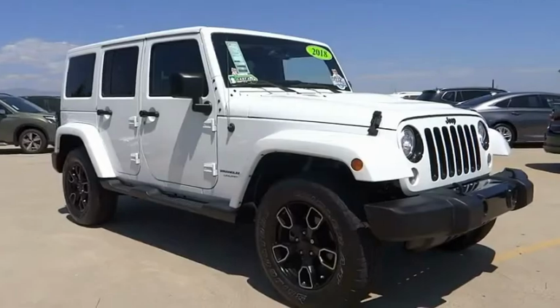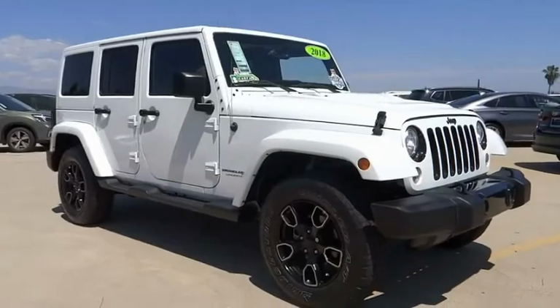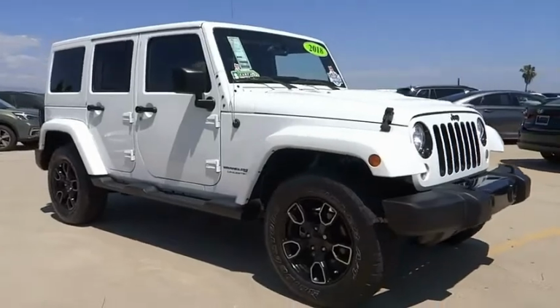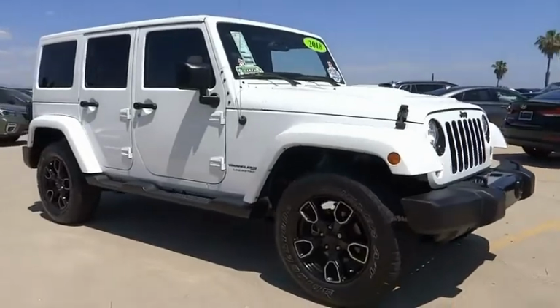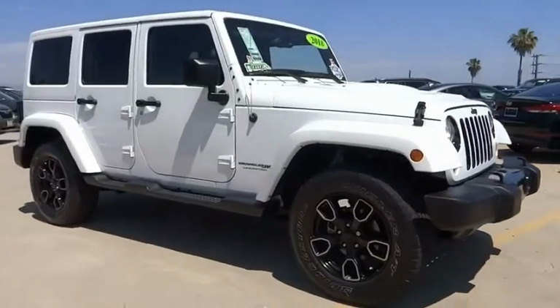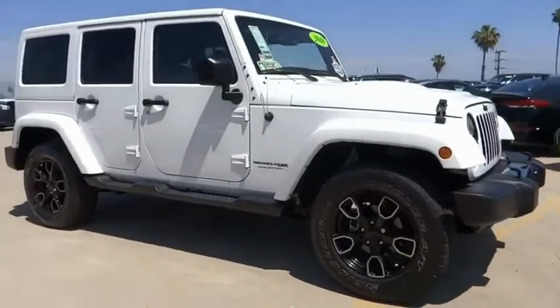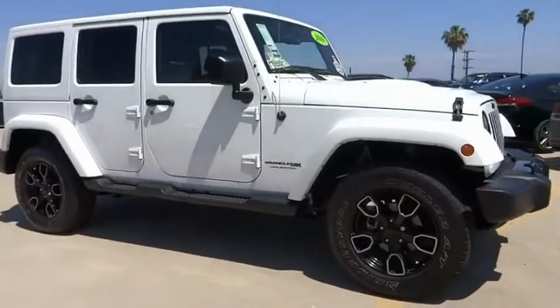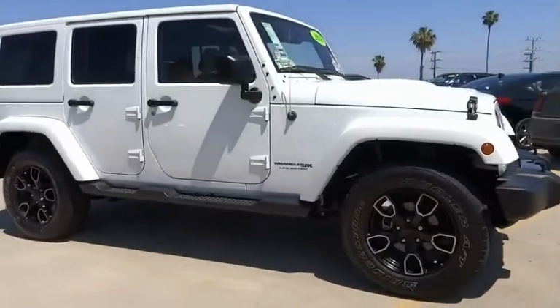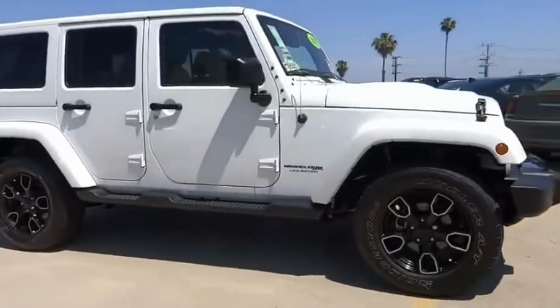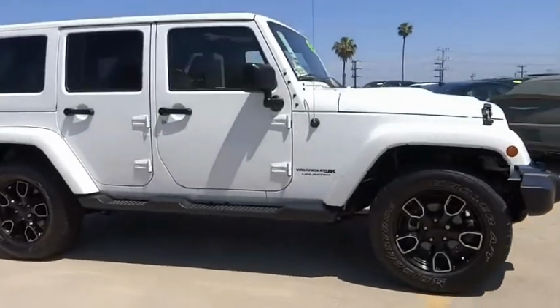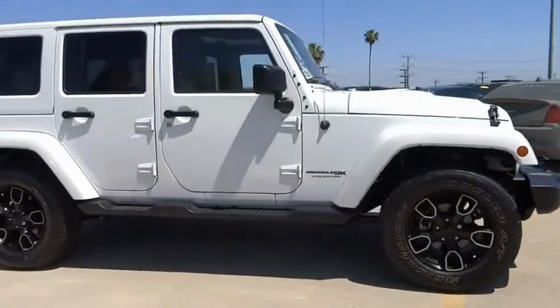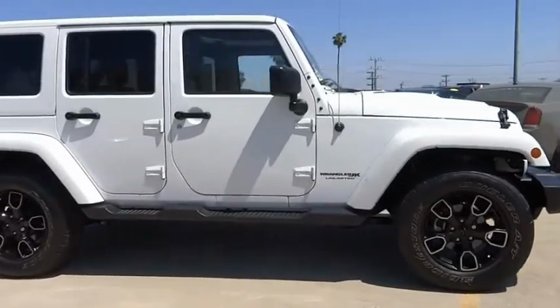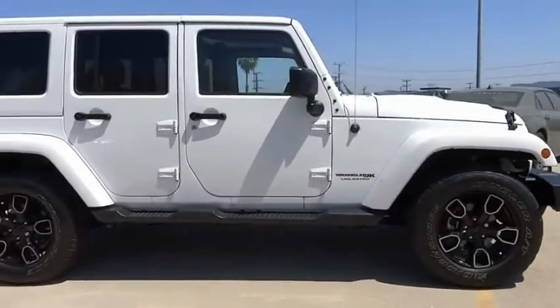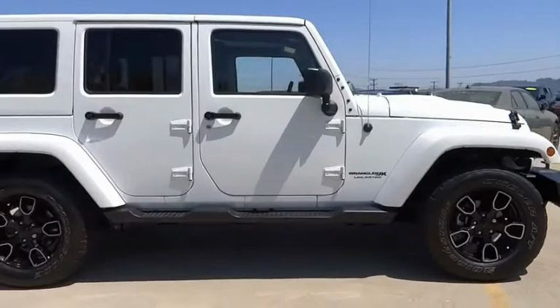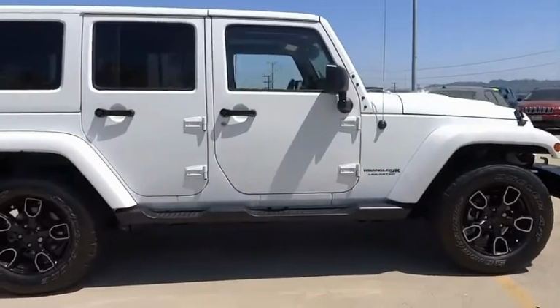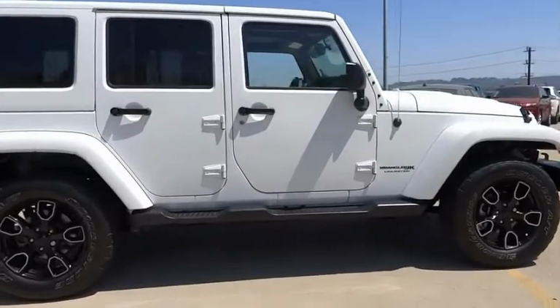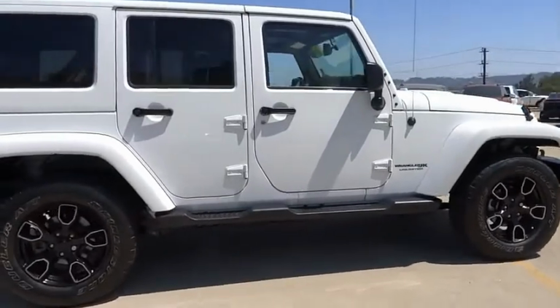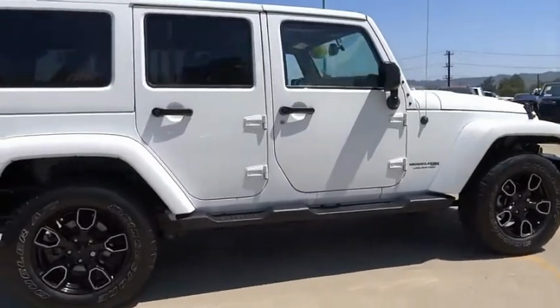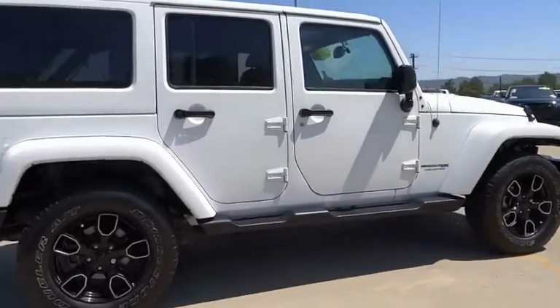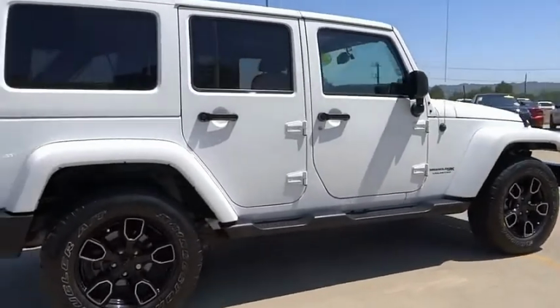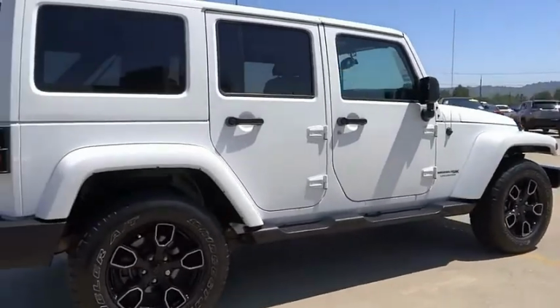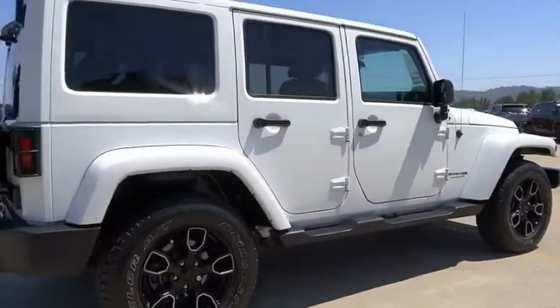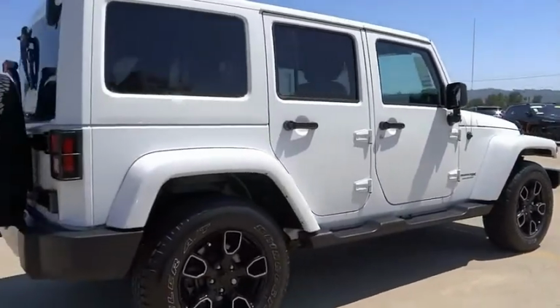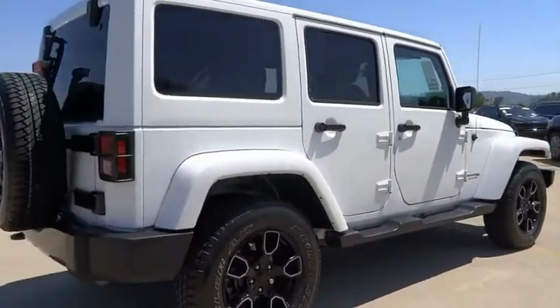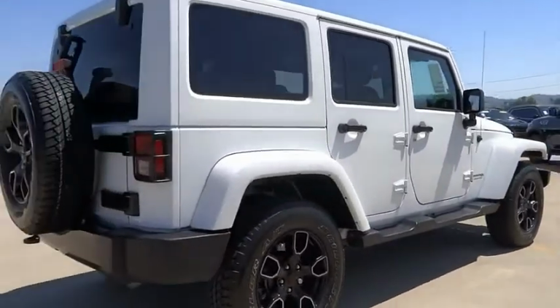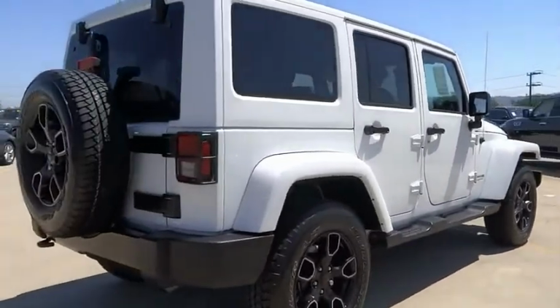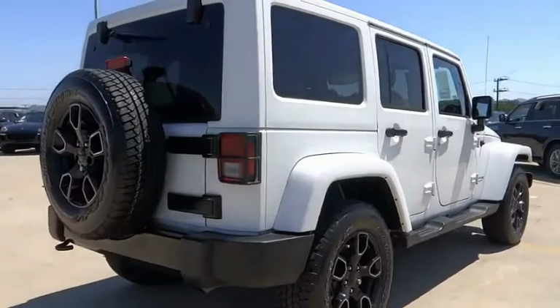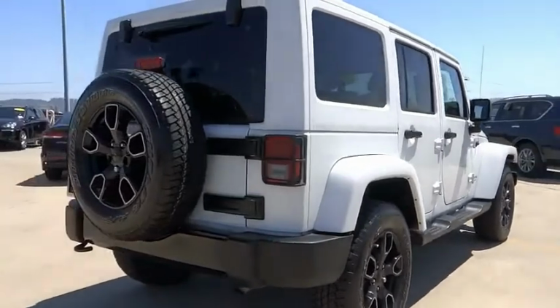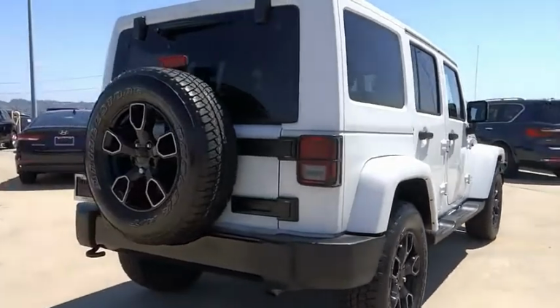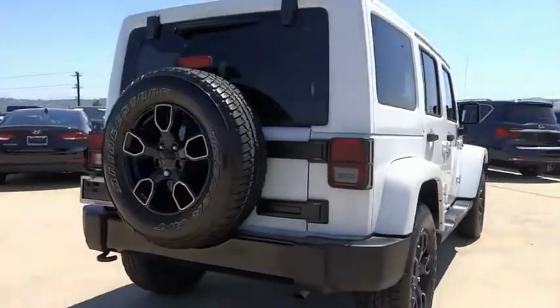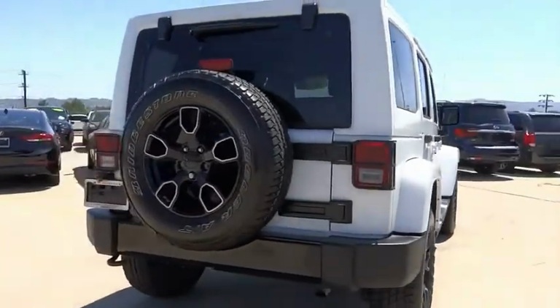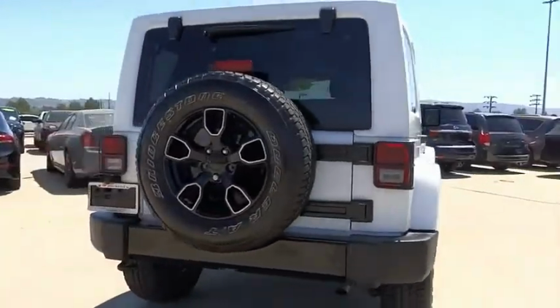We are pleased to show you the 2018 Wrangler JK. The Wrangler JK is built with adventure in mind. Its rugged style is paired perfectly with power and performance.